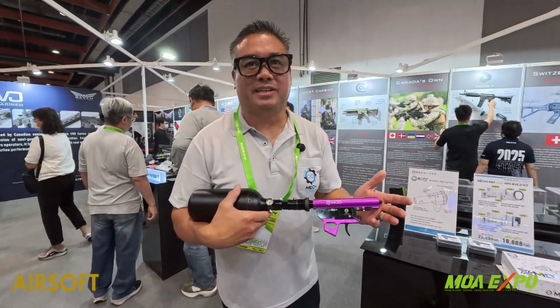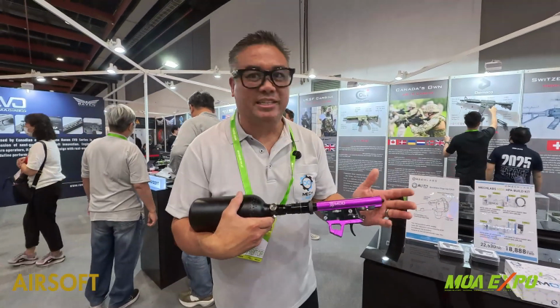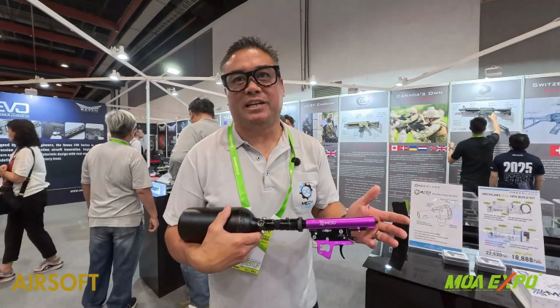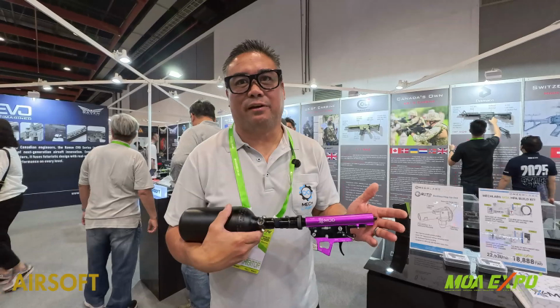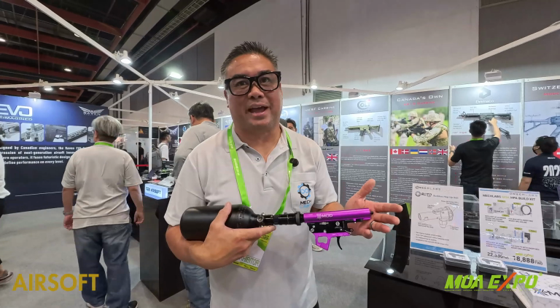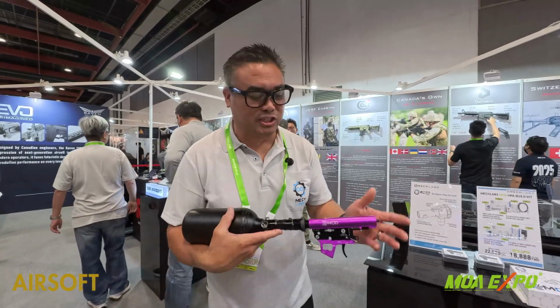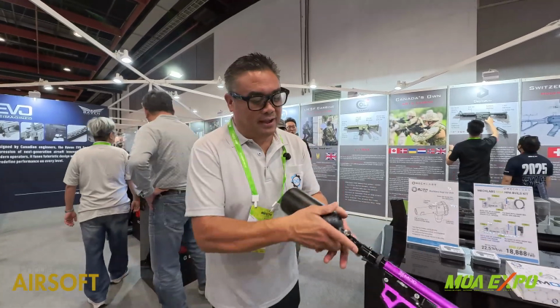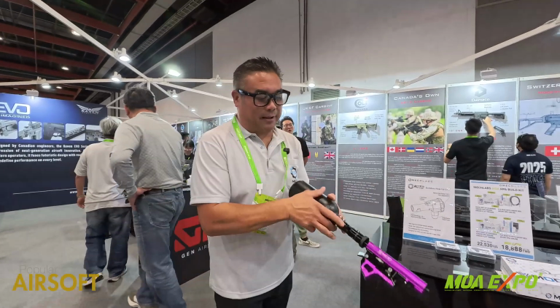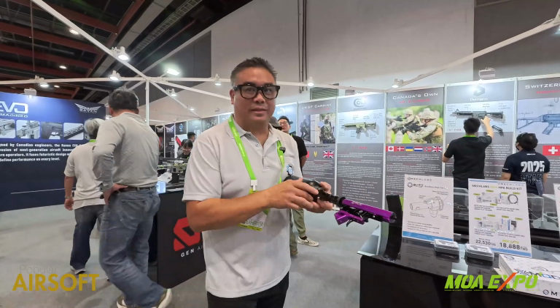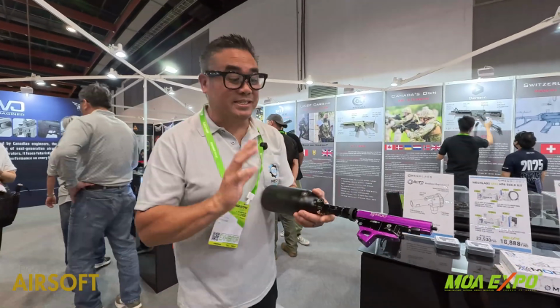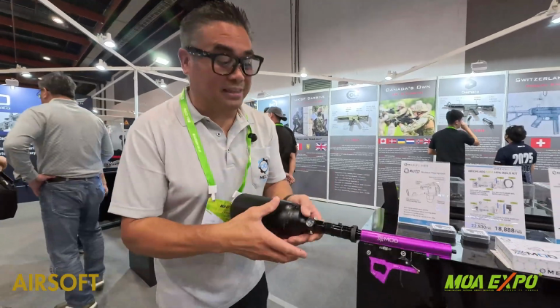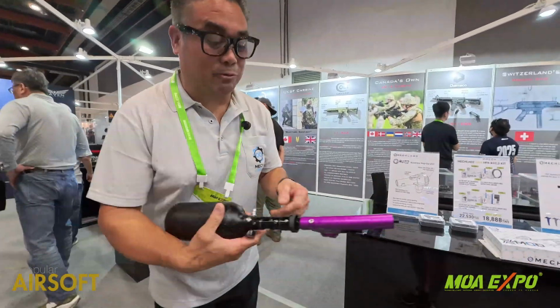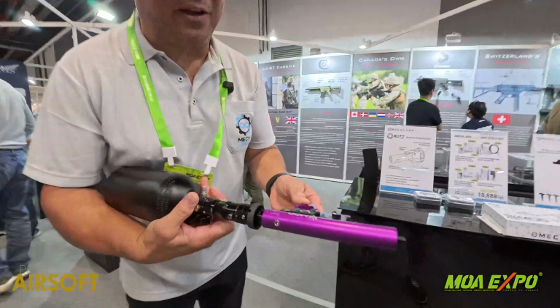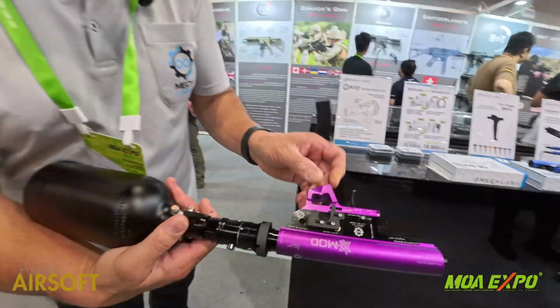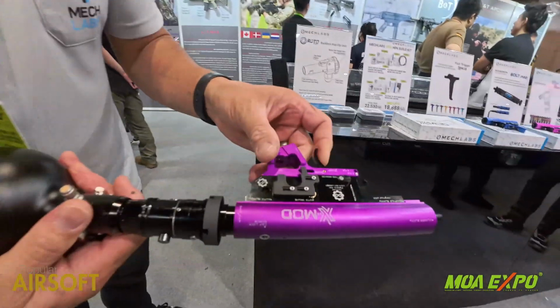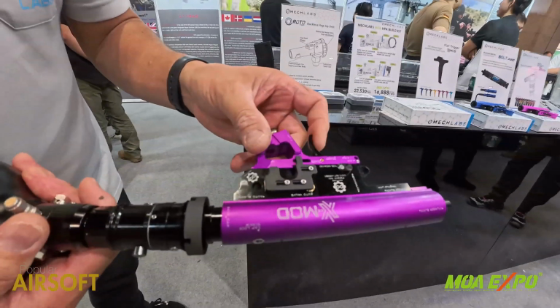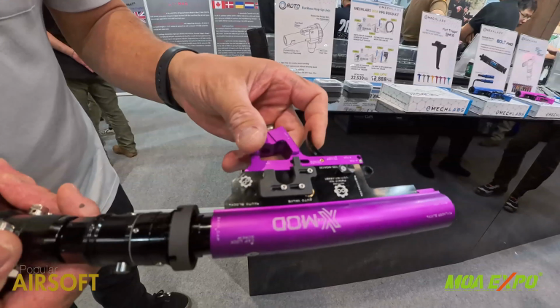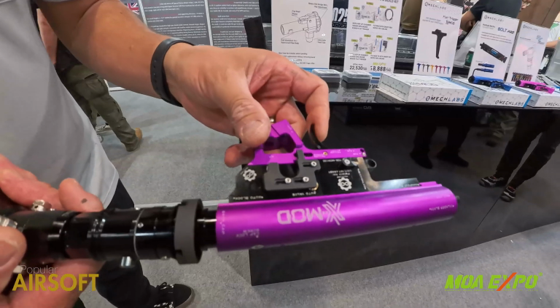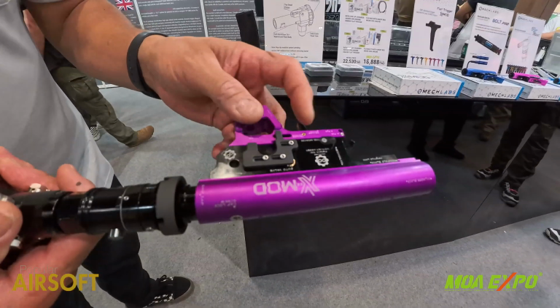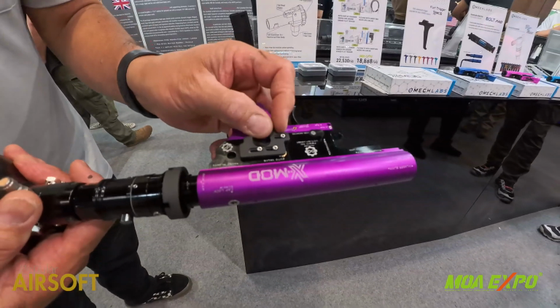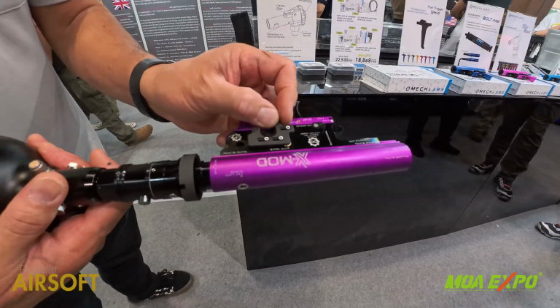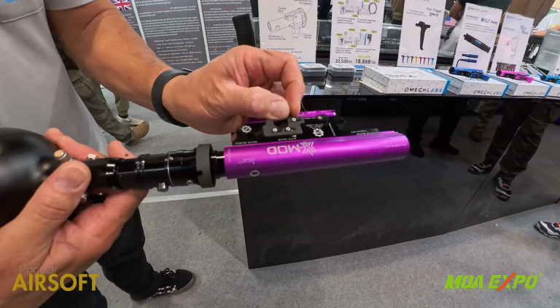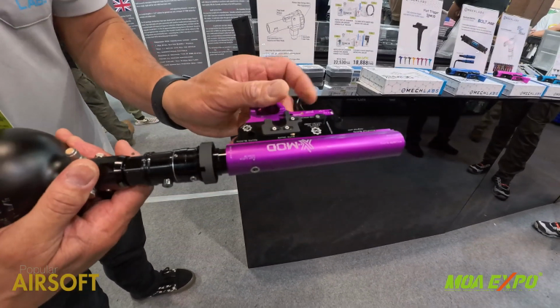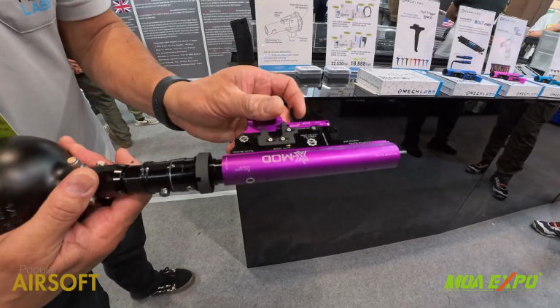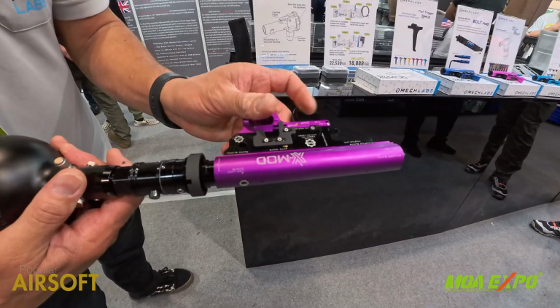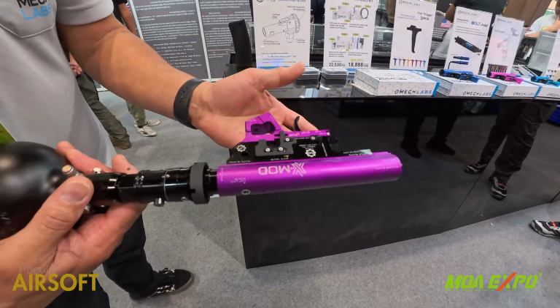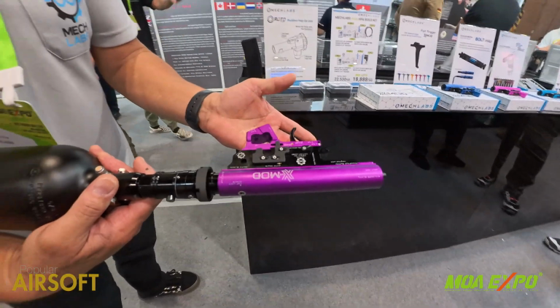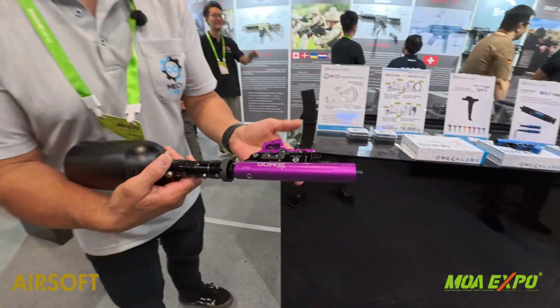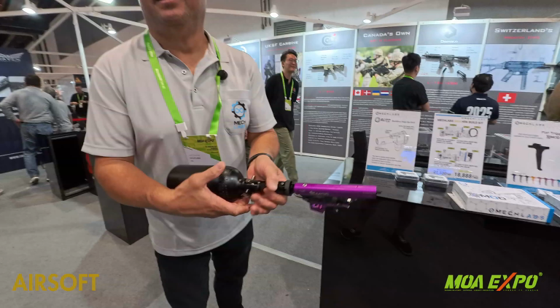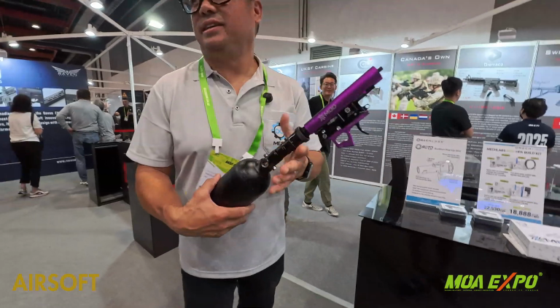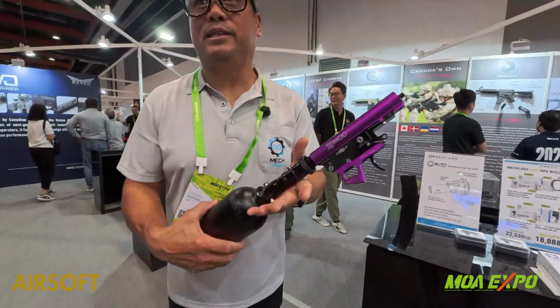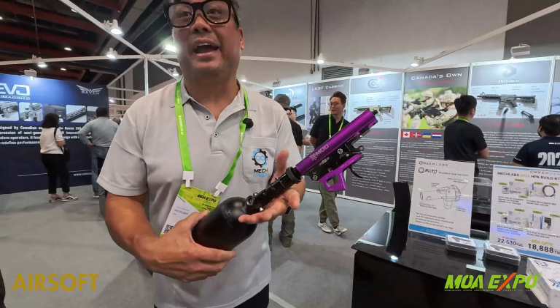This is the second generation of our mechanical engine. The best thing about this is we are very unique because we can do full auto and semi. No batteries, just HPA air.